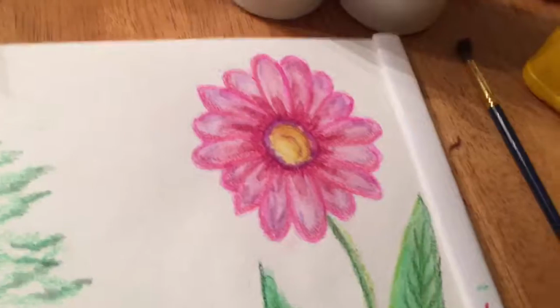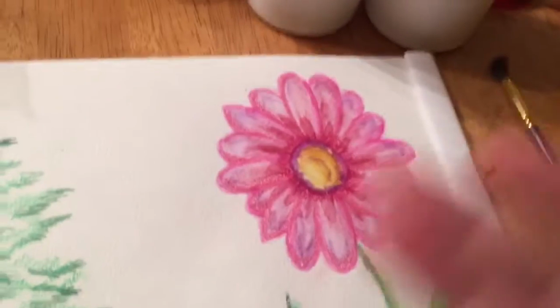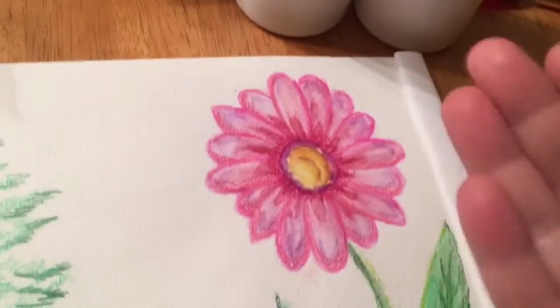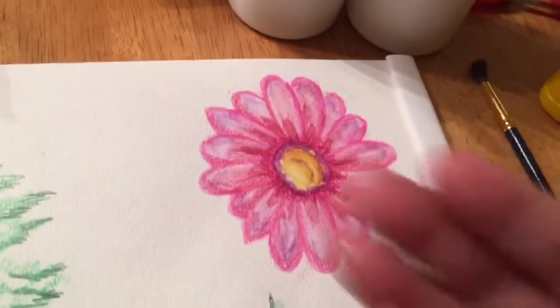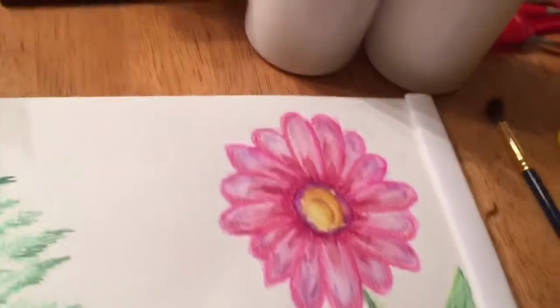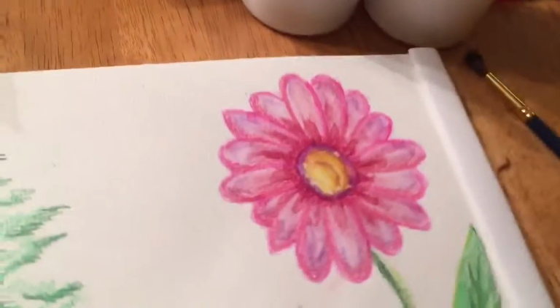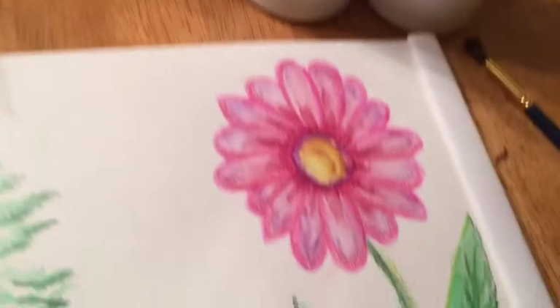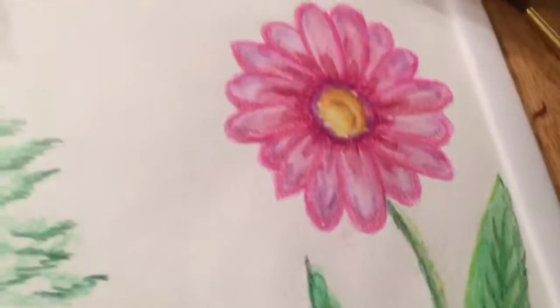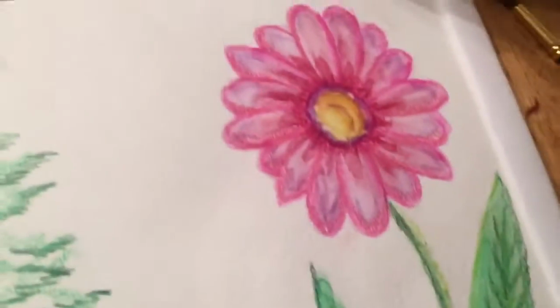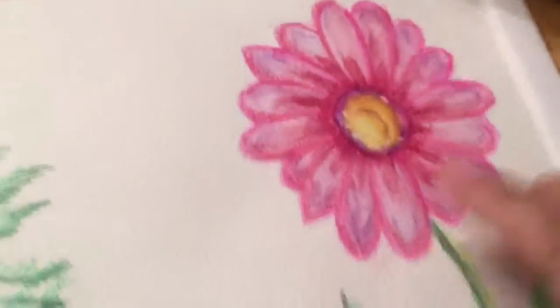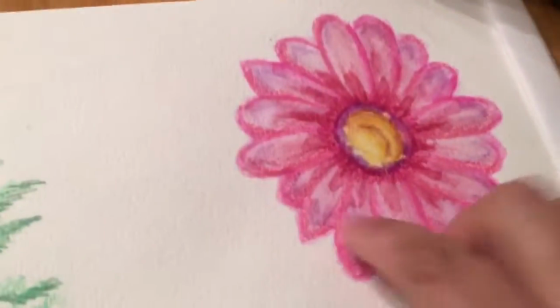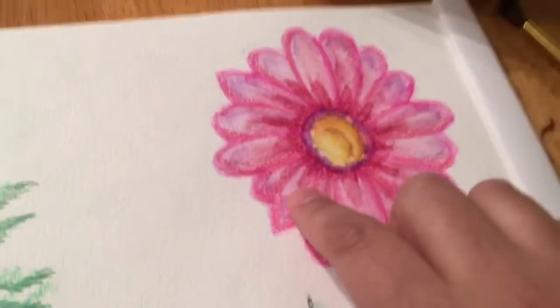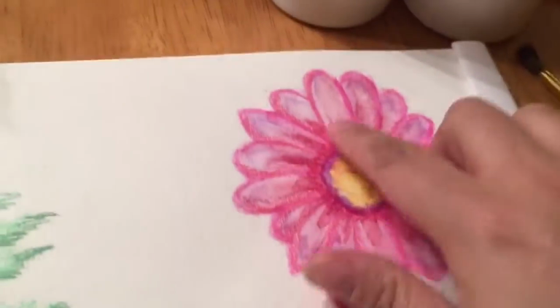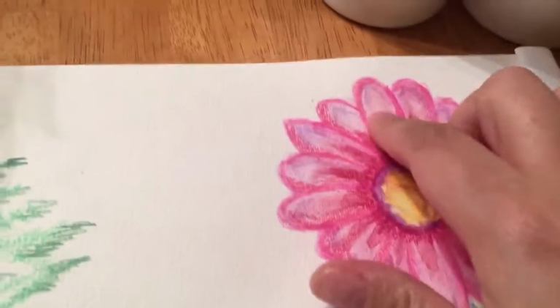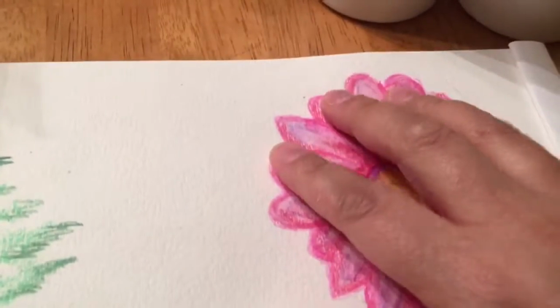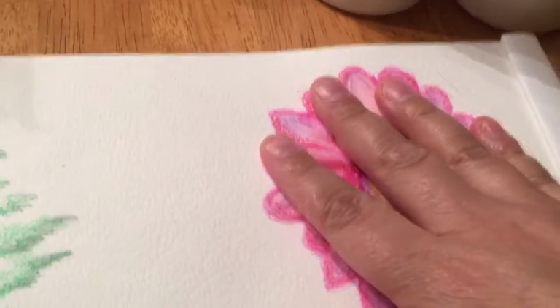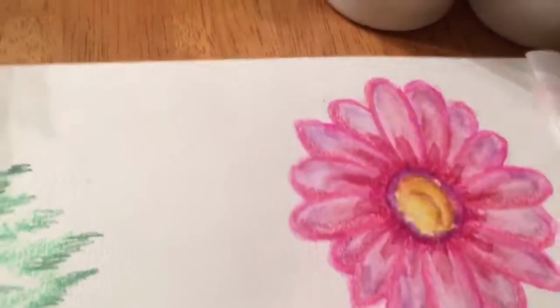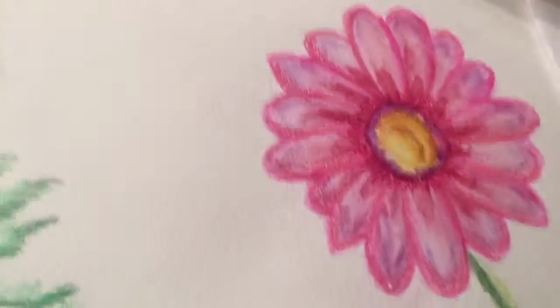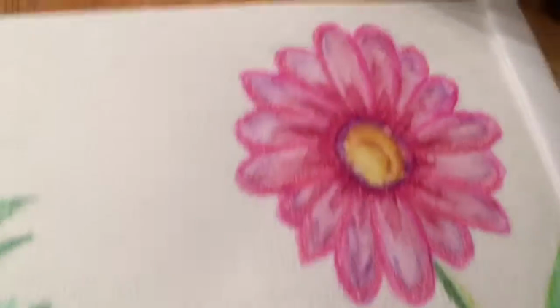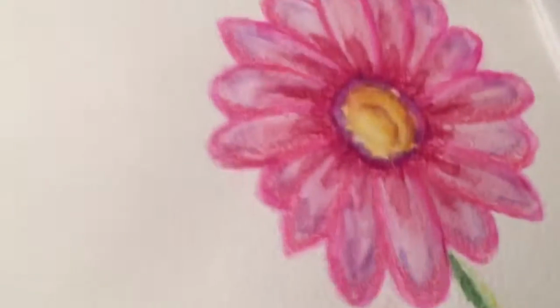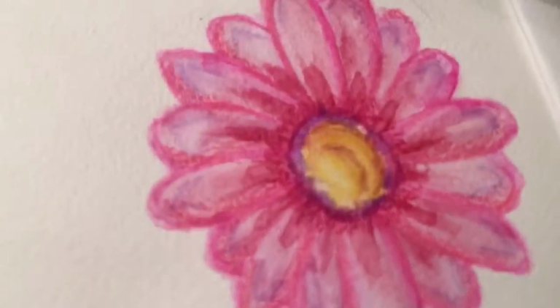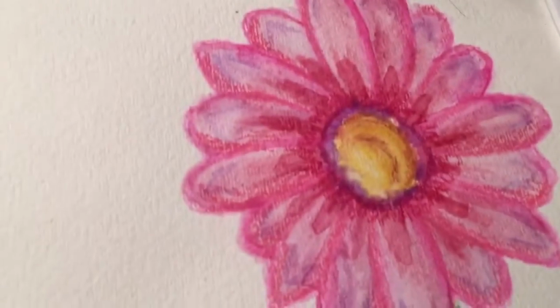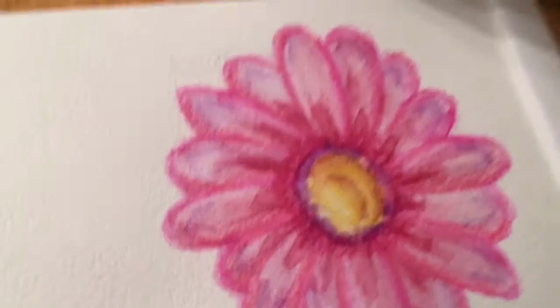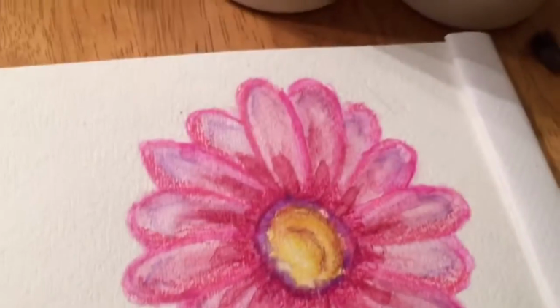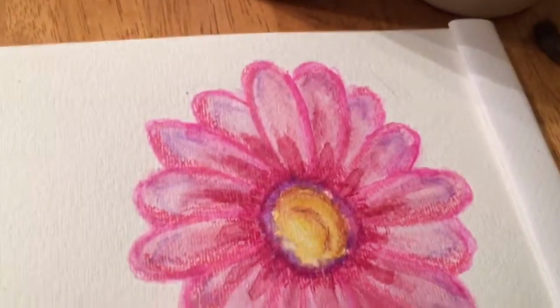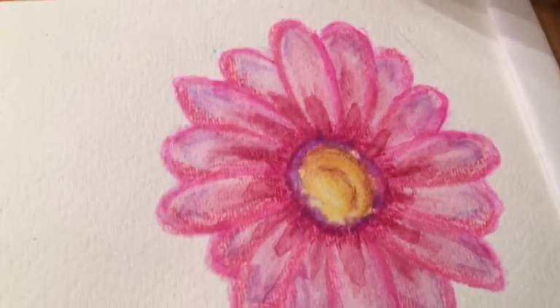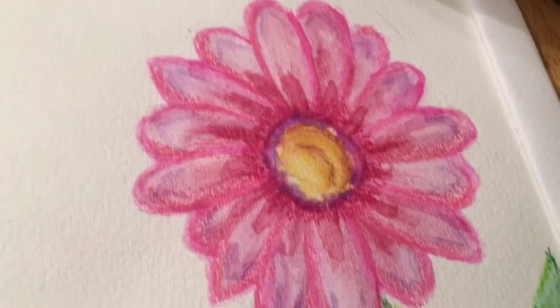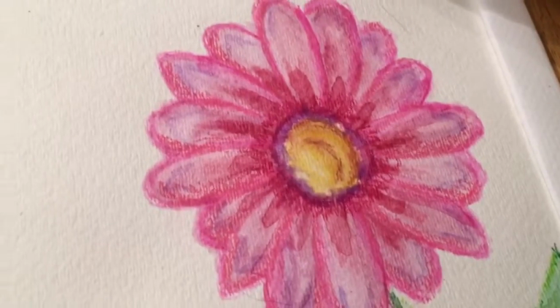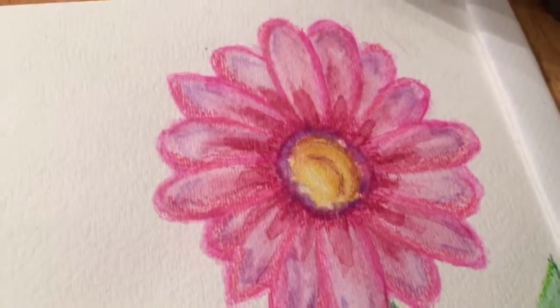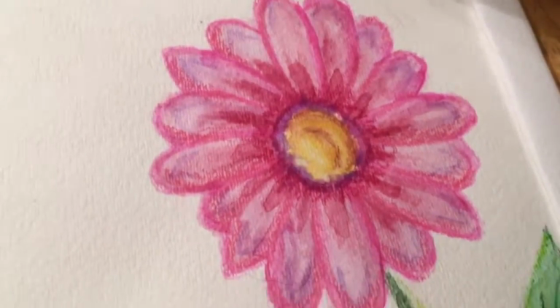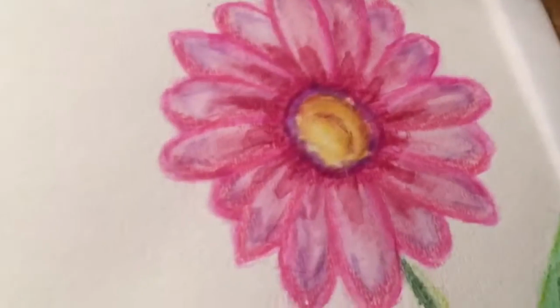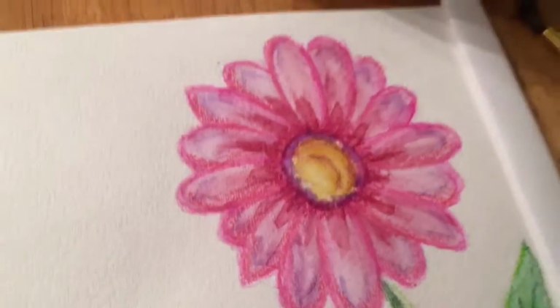Good evening! So I finished my watercoloring. I don't know if I can even get in there to see it real well, but I don't like the way it turned out.